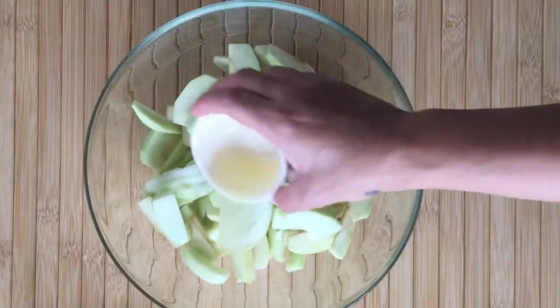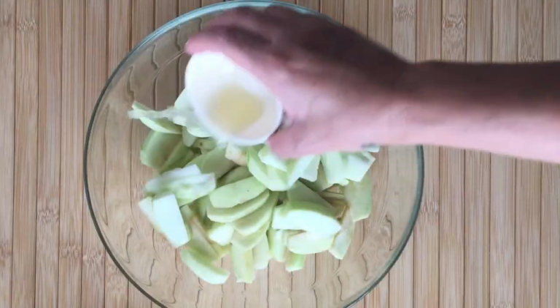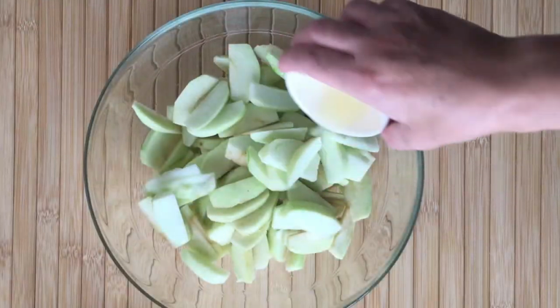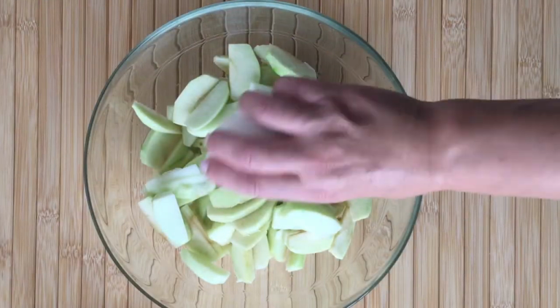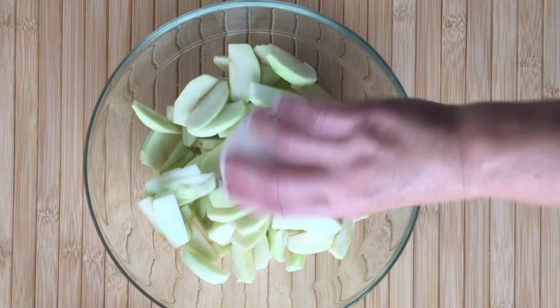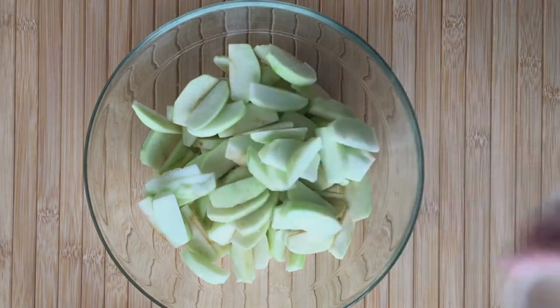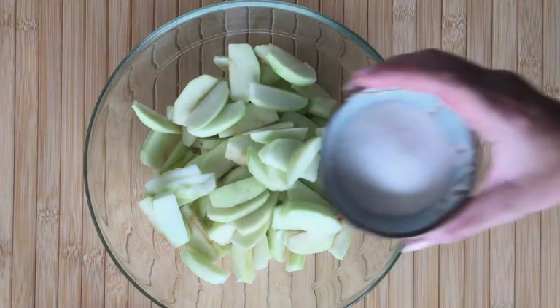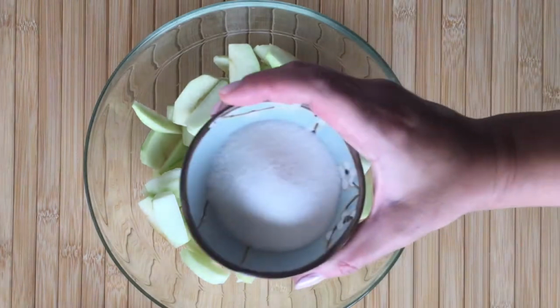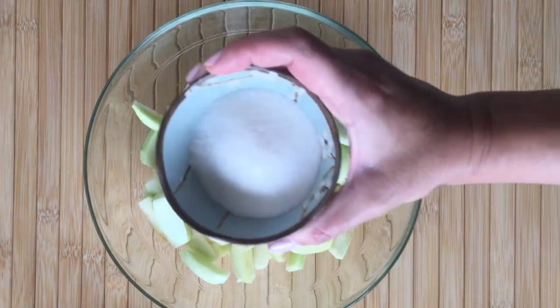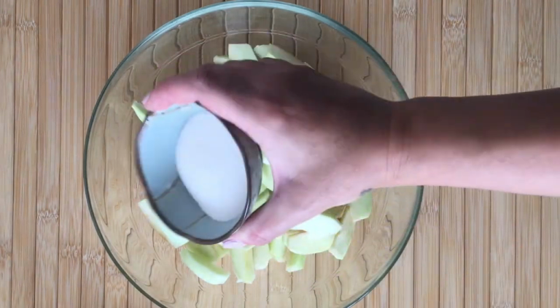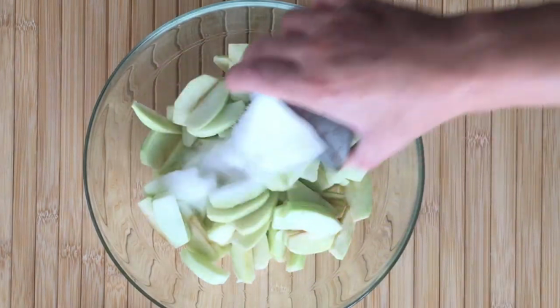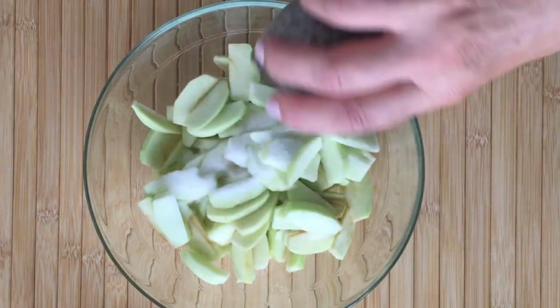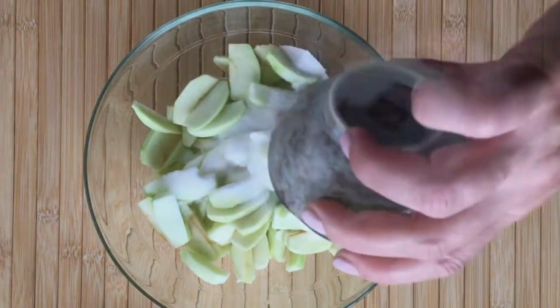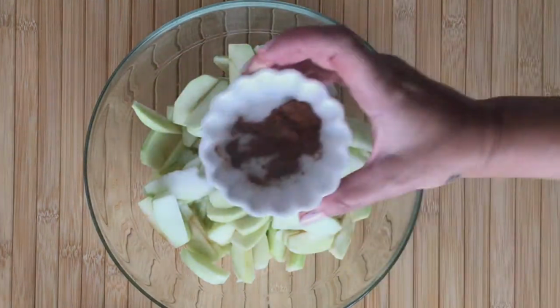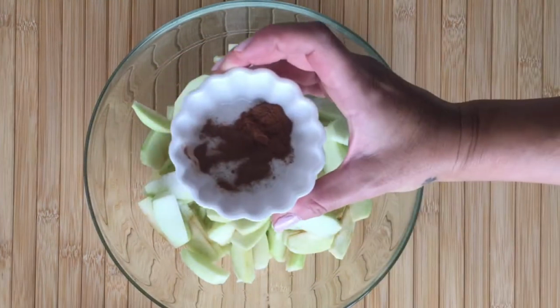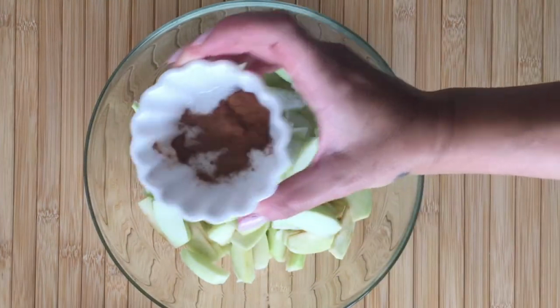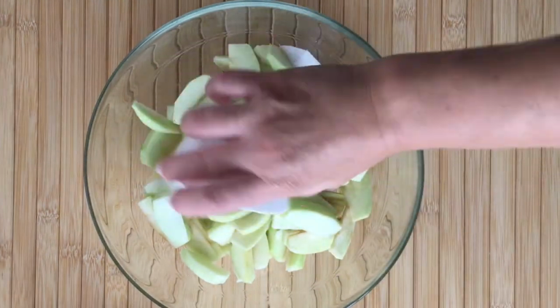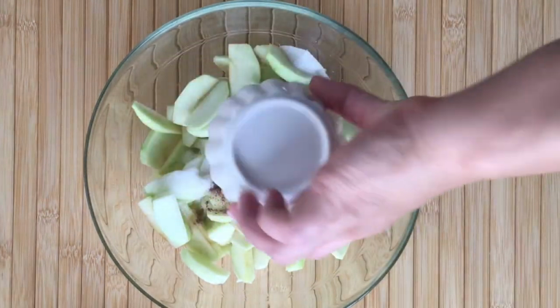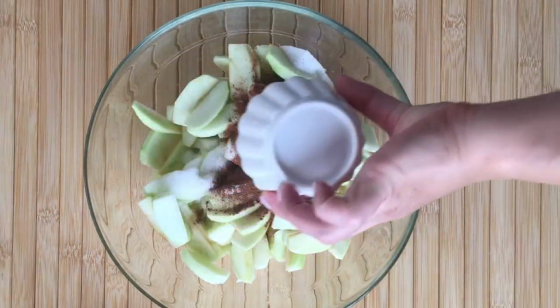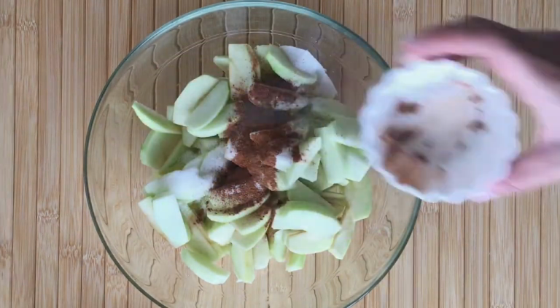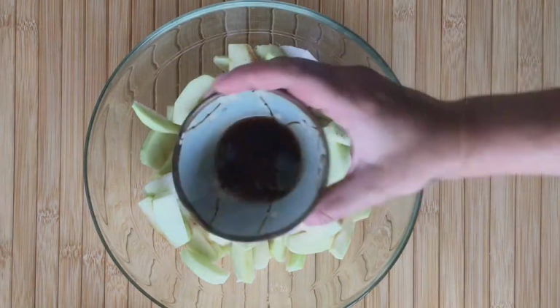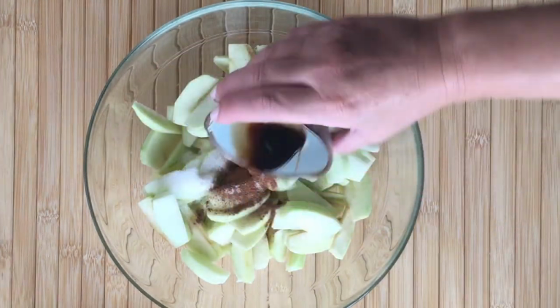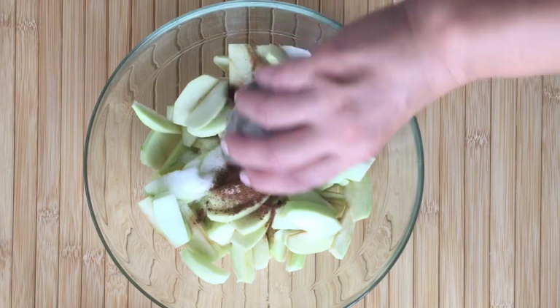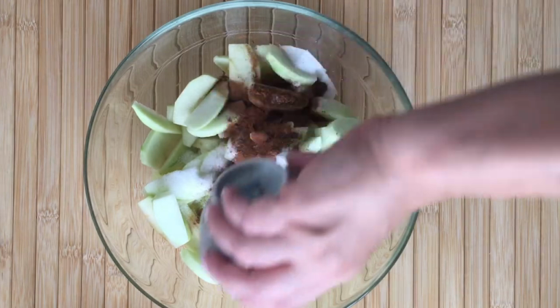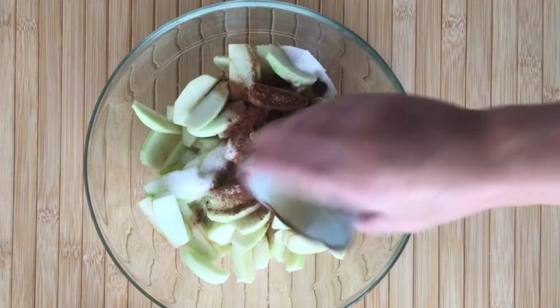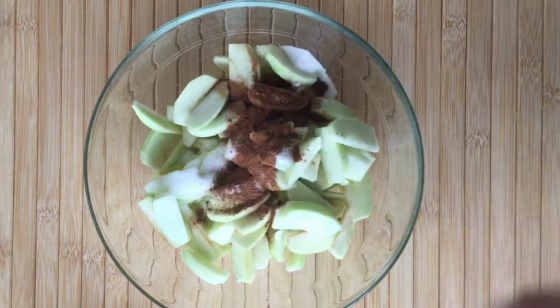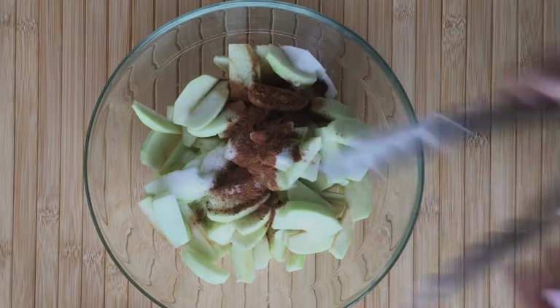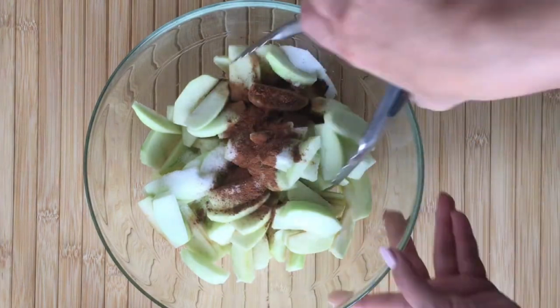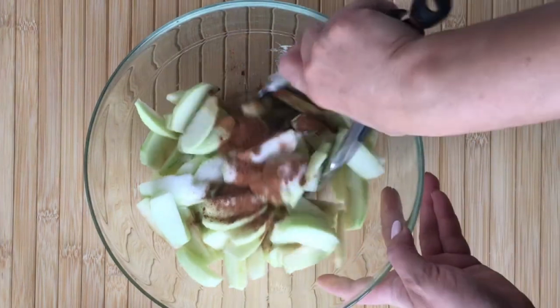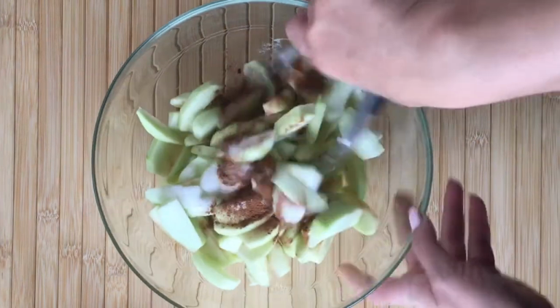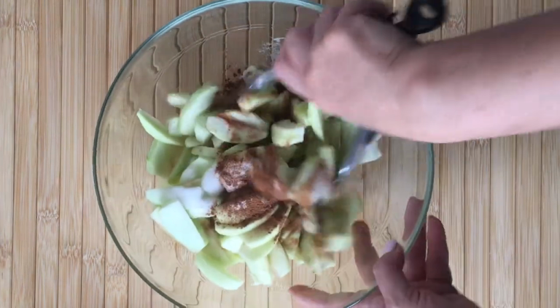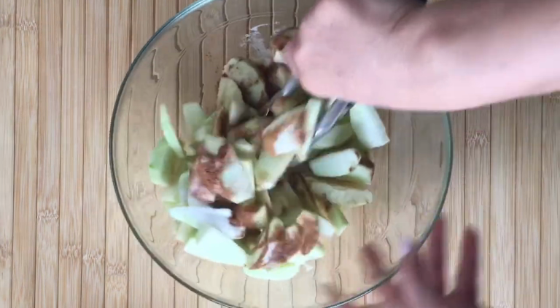Onto the apples goes one tablespoon lemon juice, three tablespoons granulated sugar, one teaspoon cinnamon, a pinch of nutmeg, and one teaspoon of vanilla.